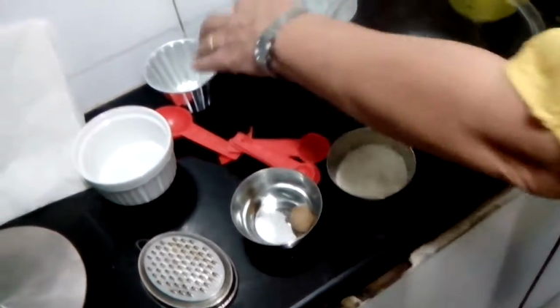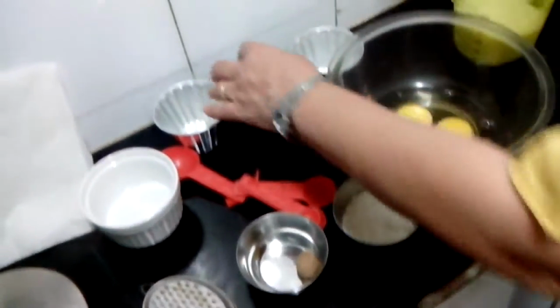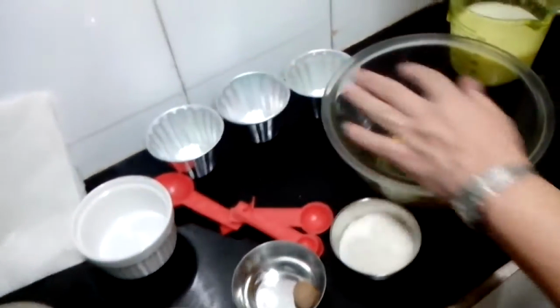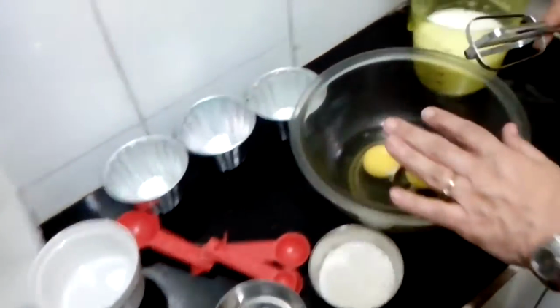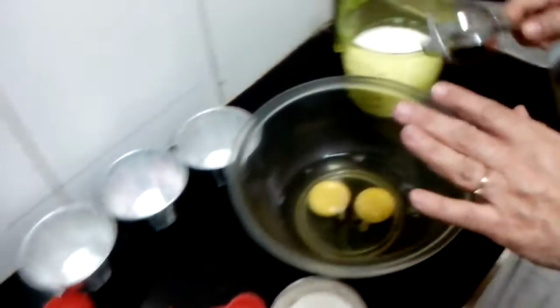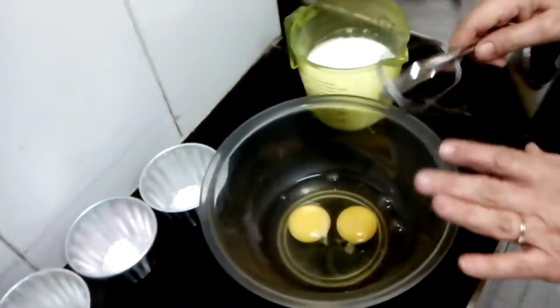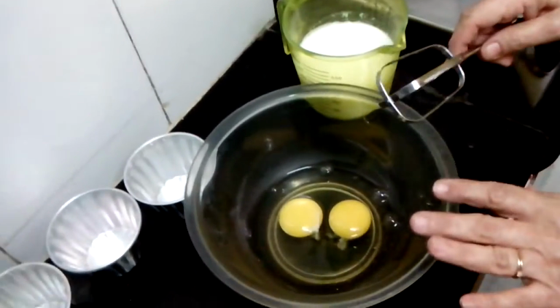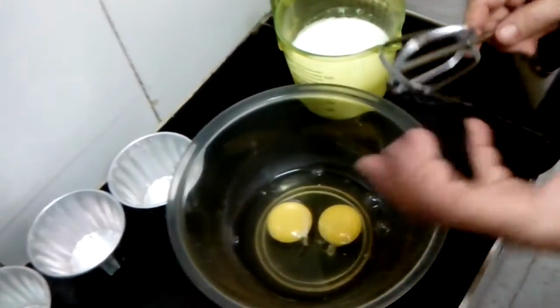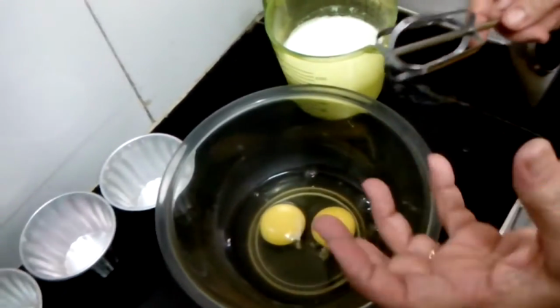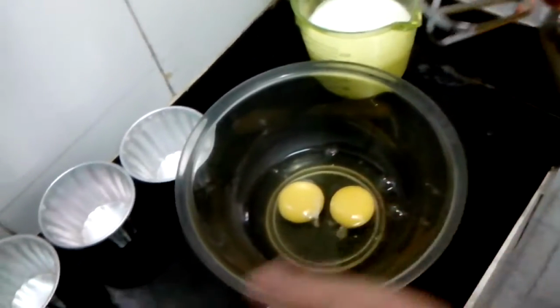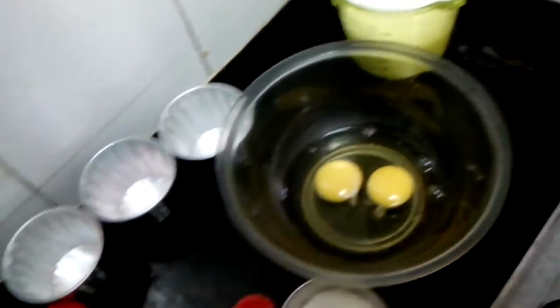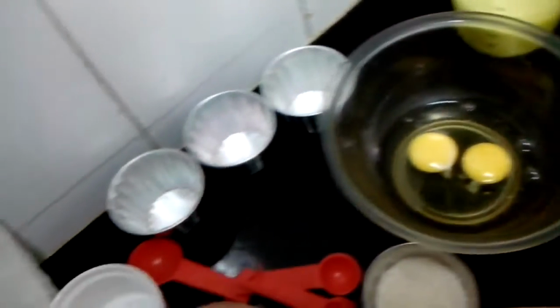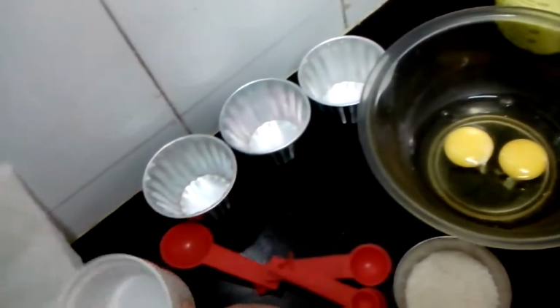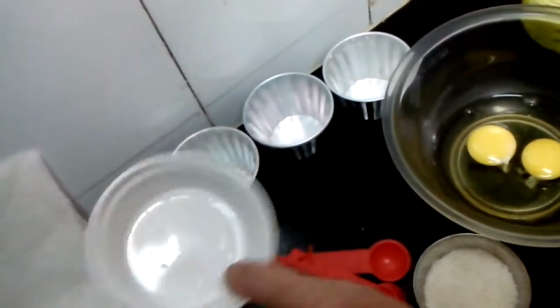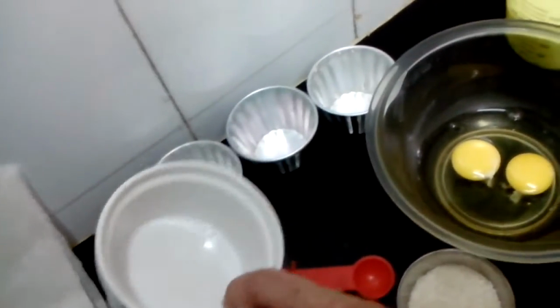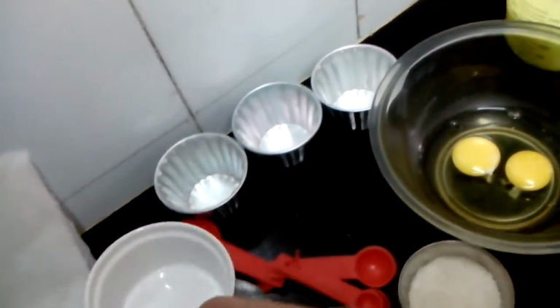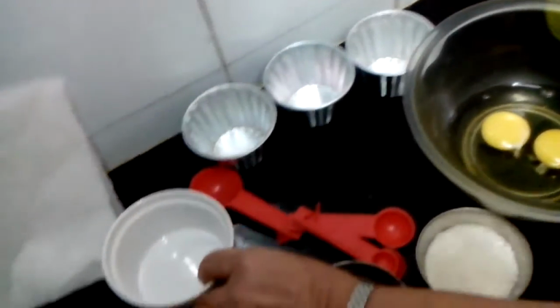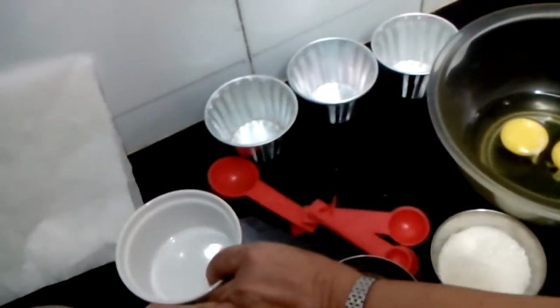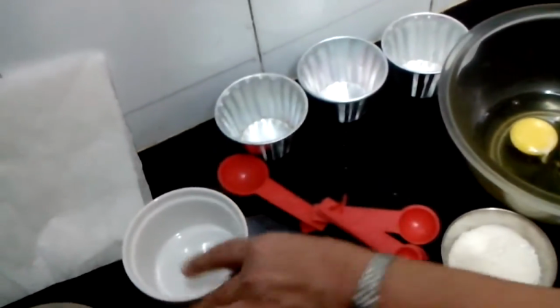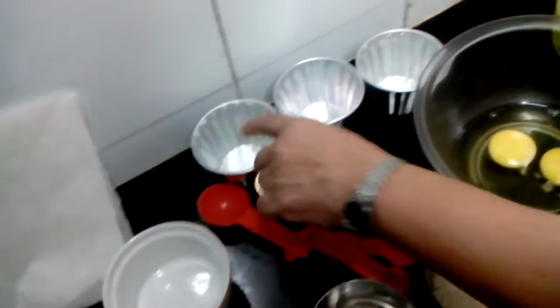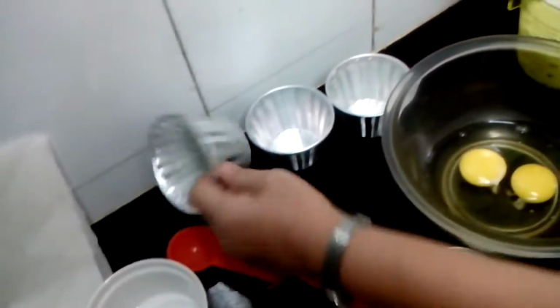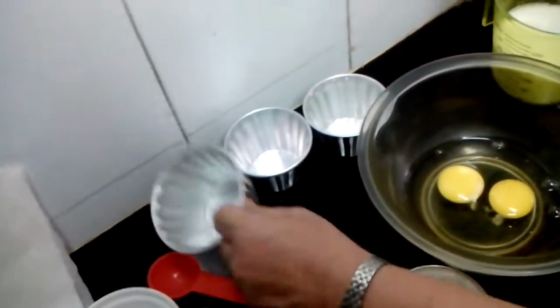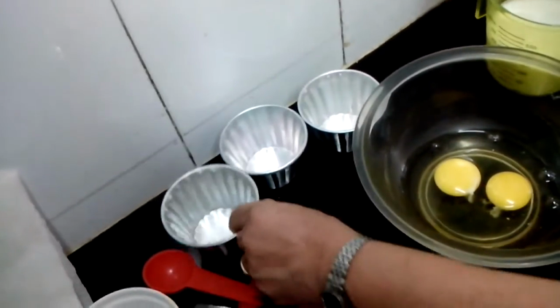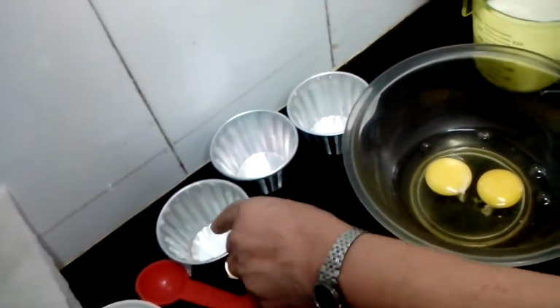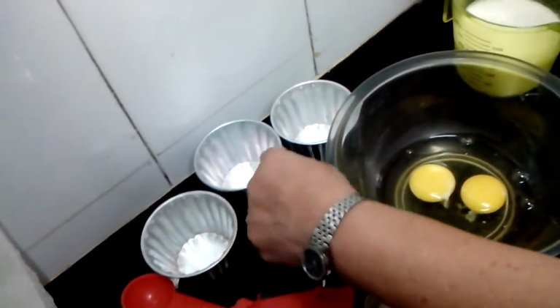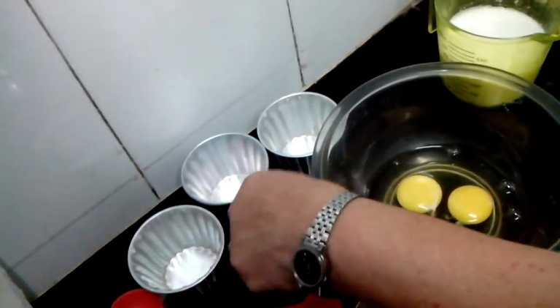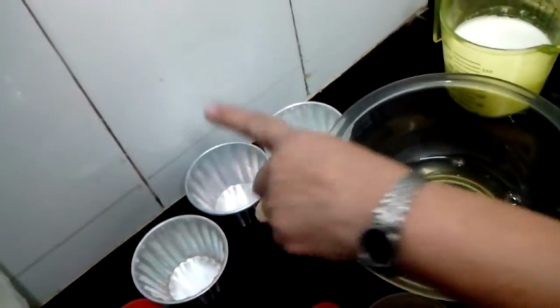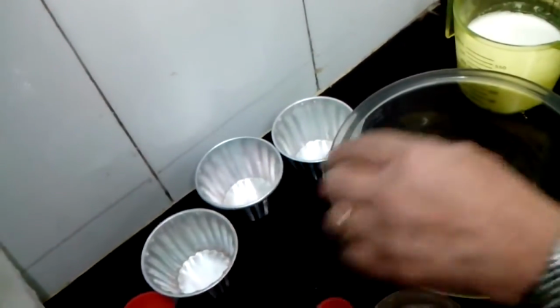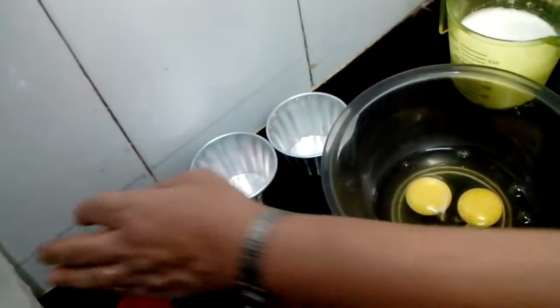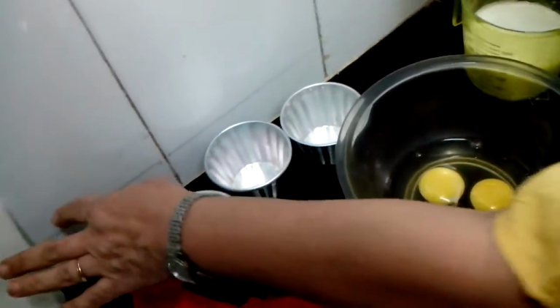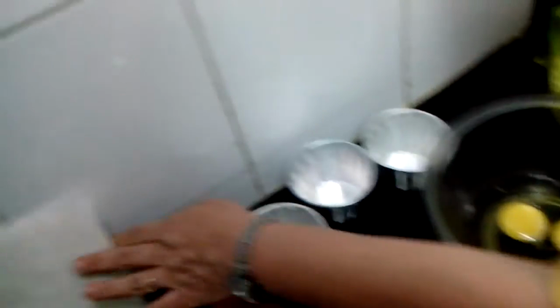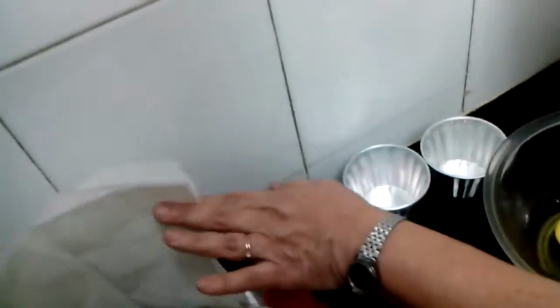Now this recipe is for 2 caramel custard moulds. Like if you take these ramekins, like that too you can have. But I have taken smaller moulds — I will show you in these 3. And I have taken butter paper.